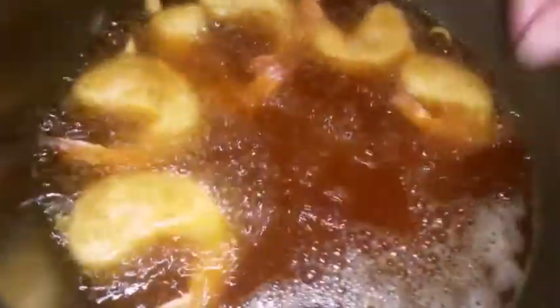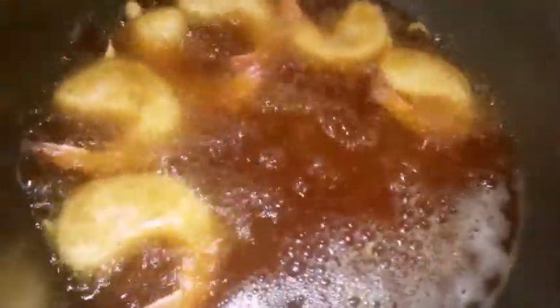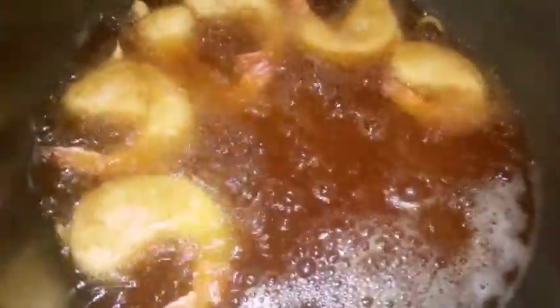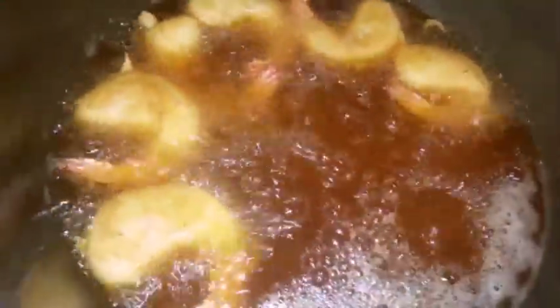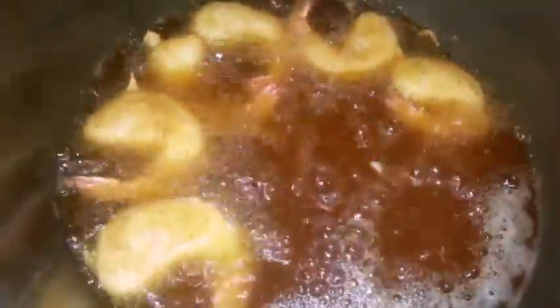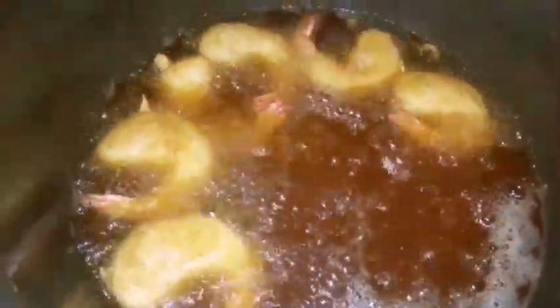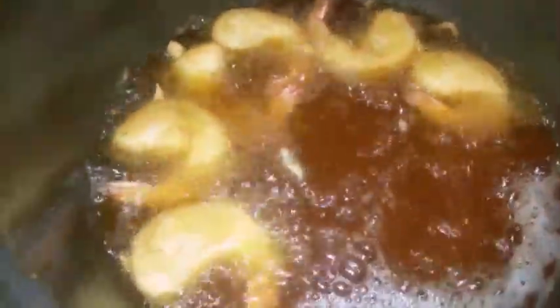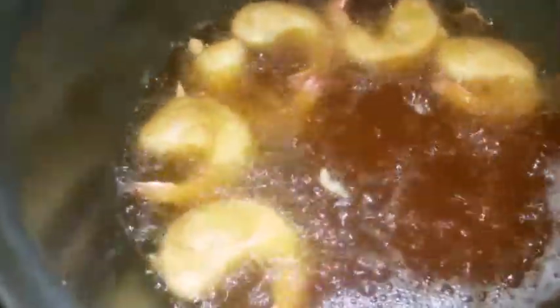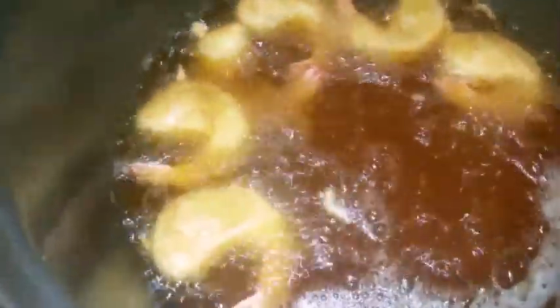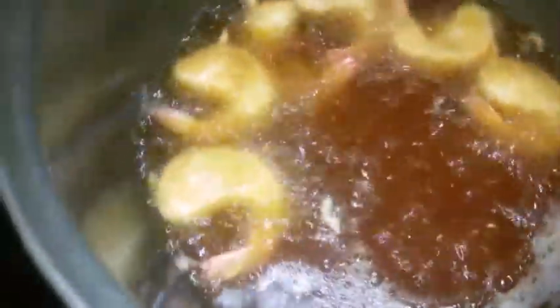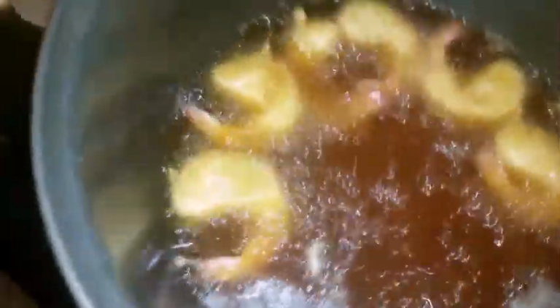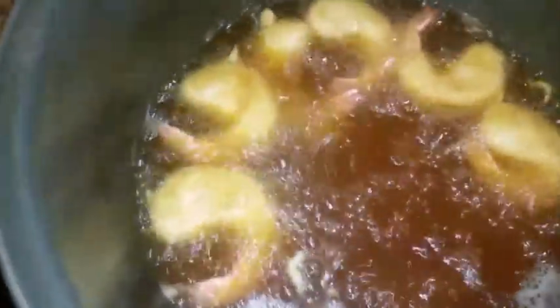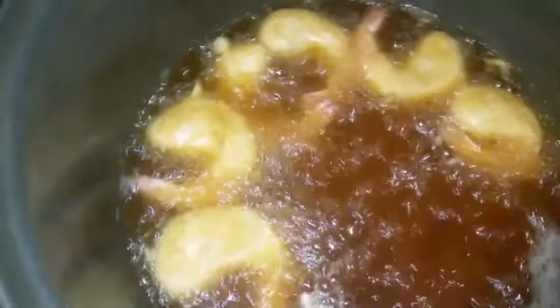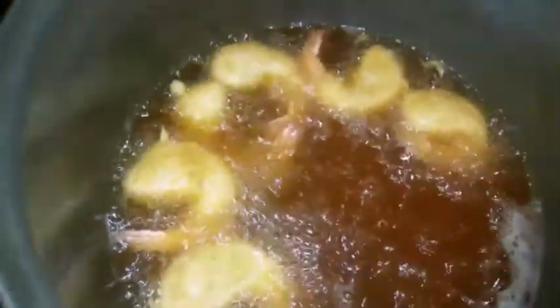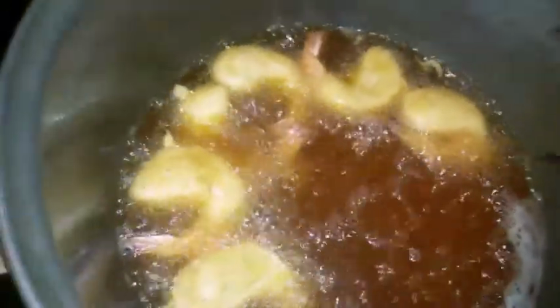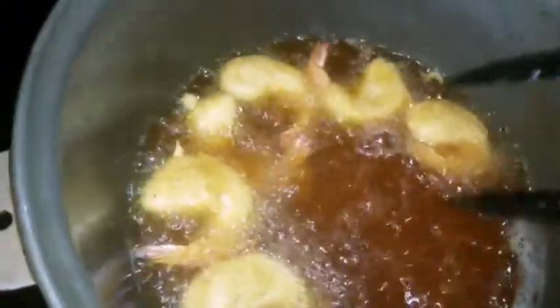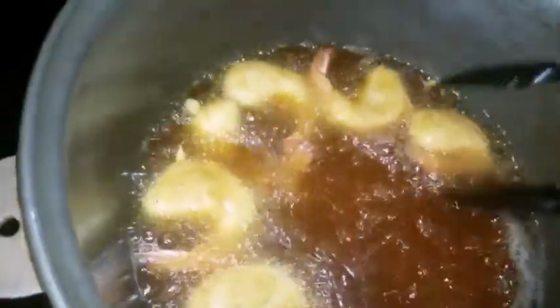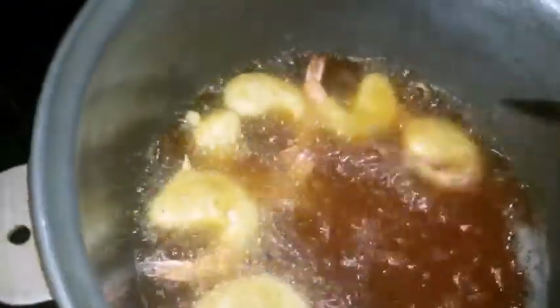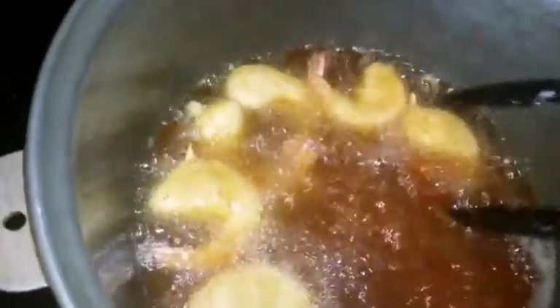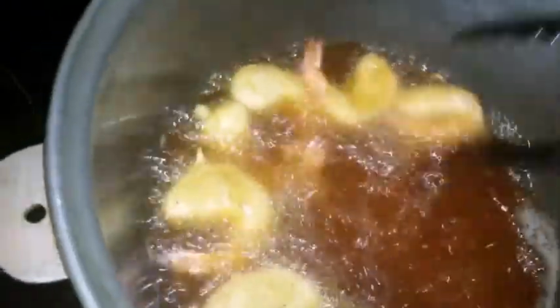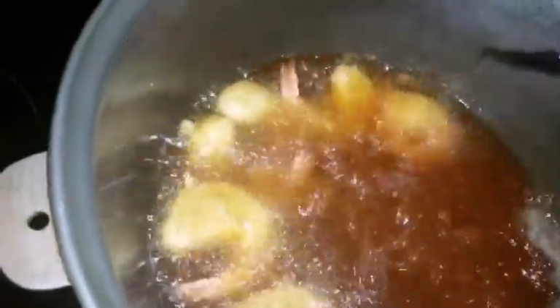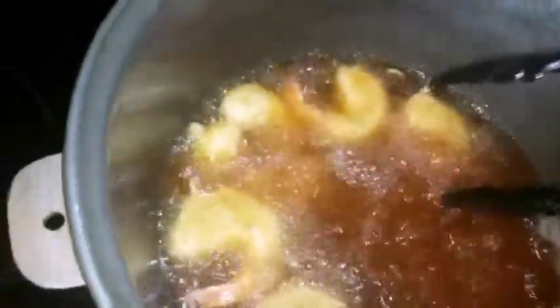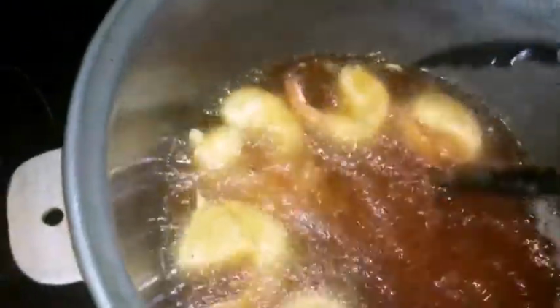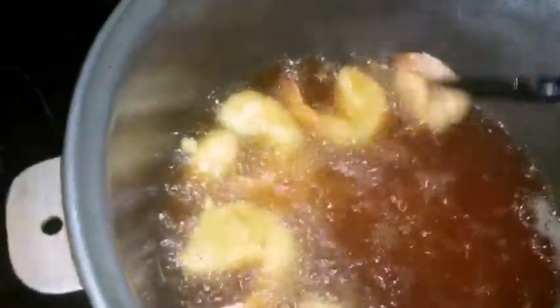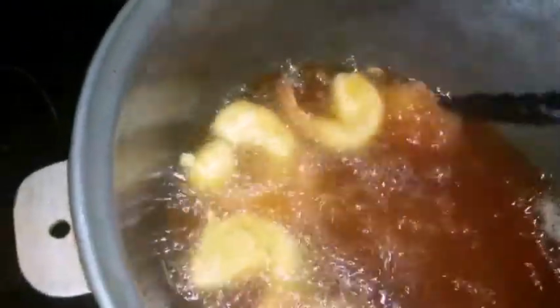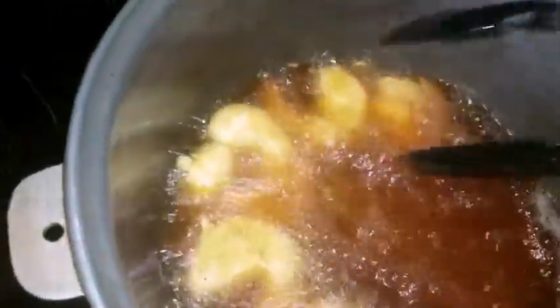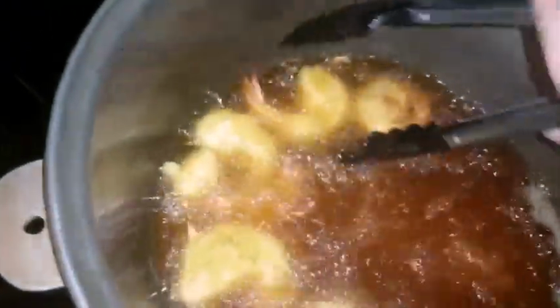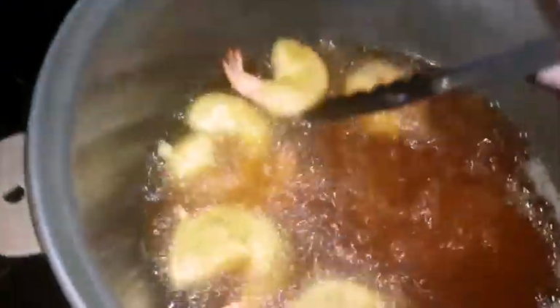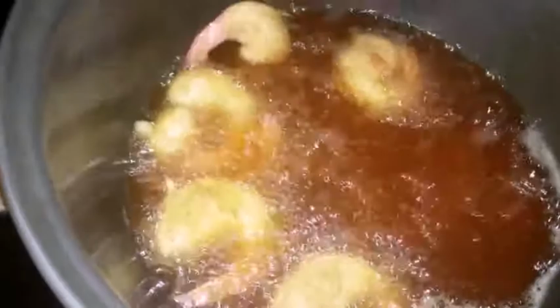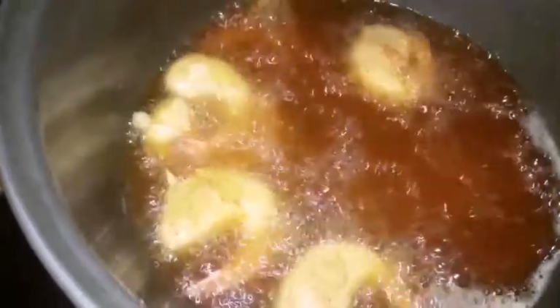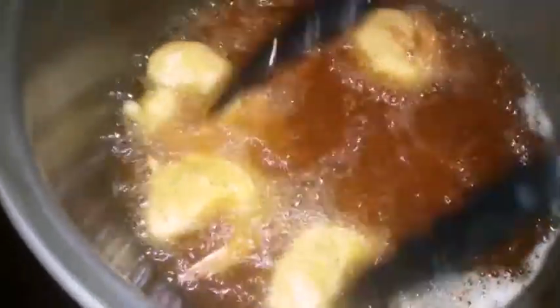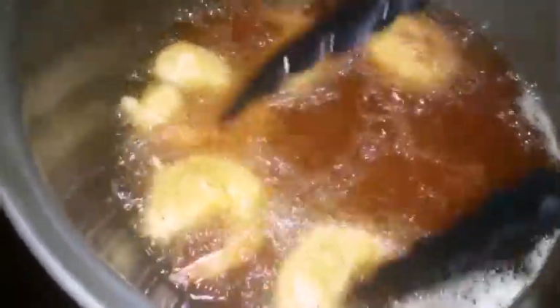You just throw it in the fryer. Make sure it's hot. And that's how it should look — nice and golden brown. No more than two to four minutes.